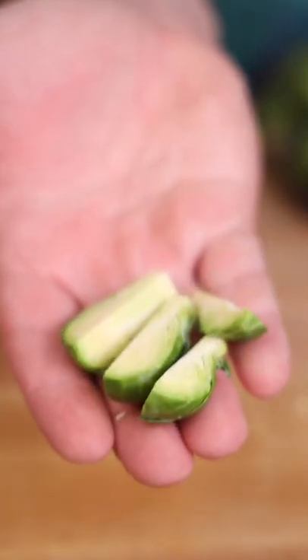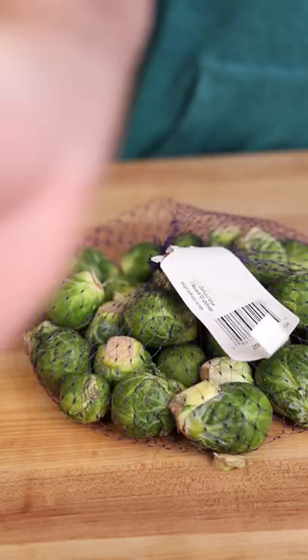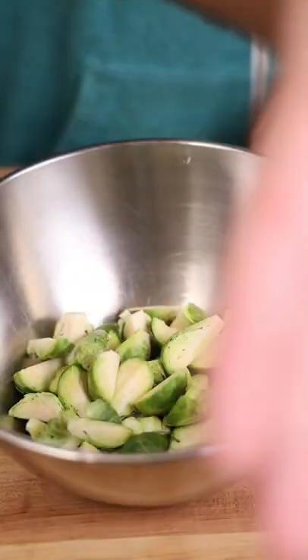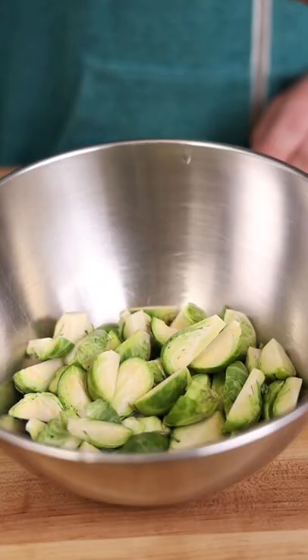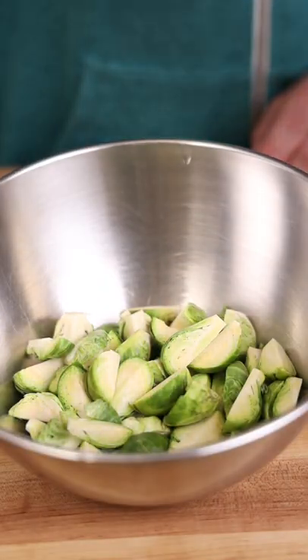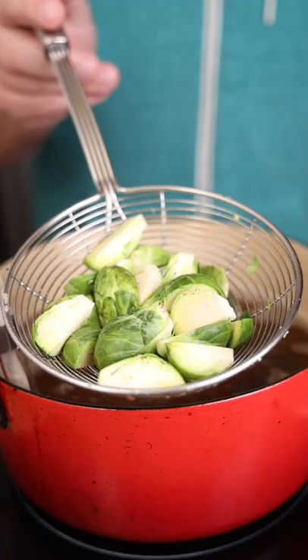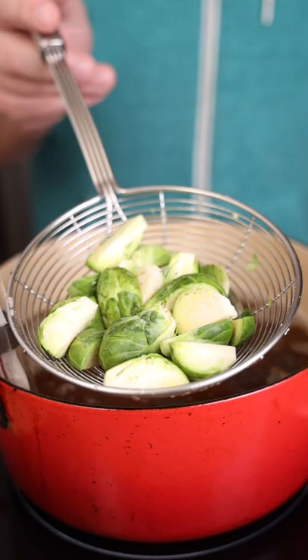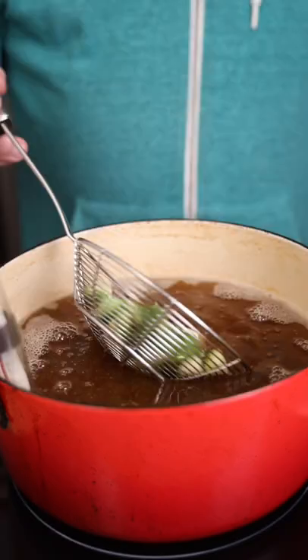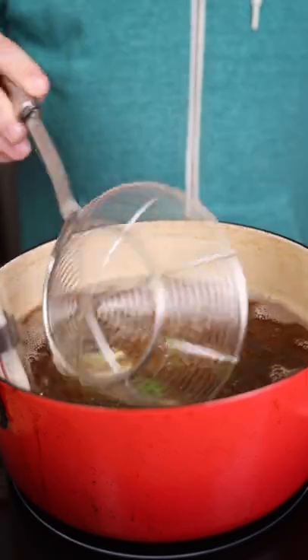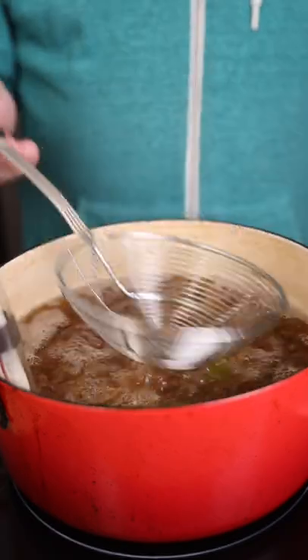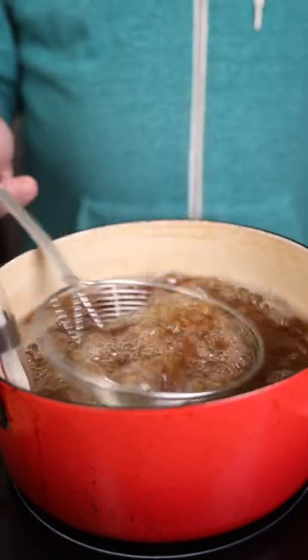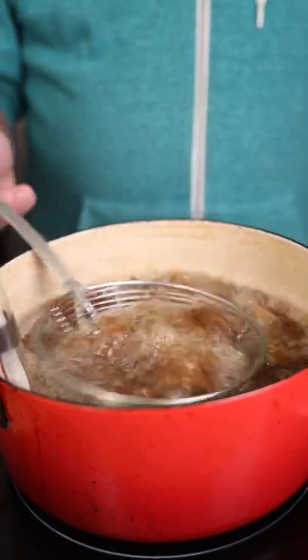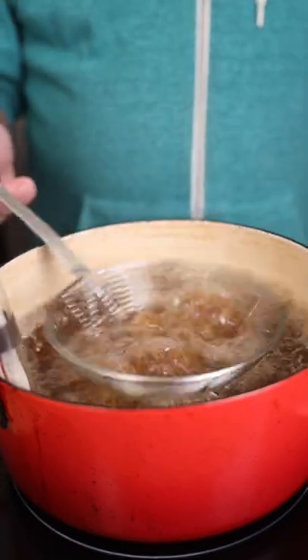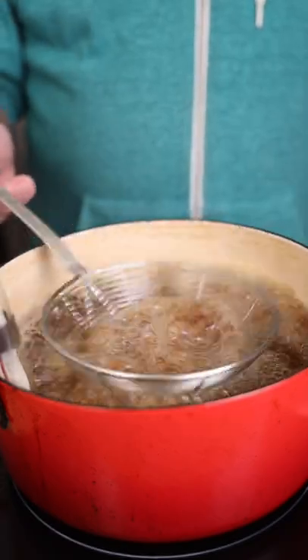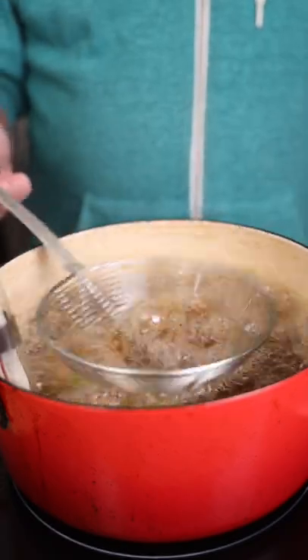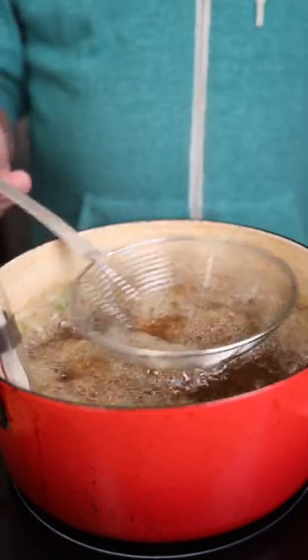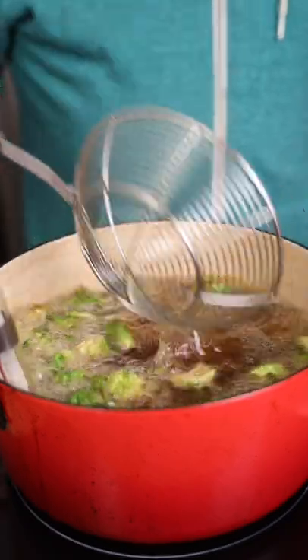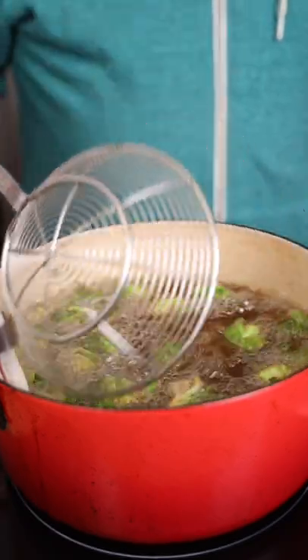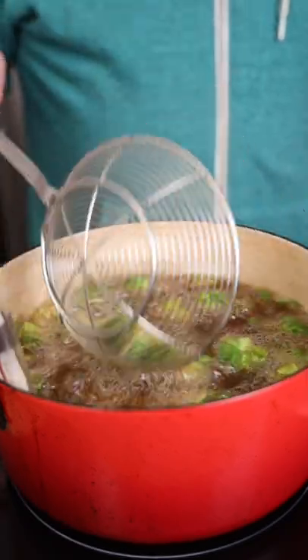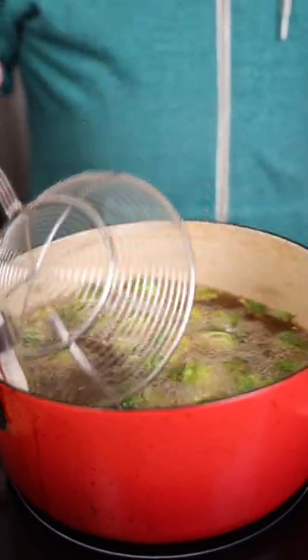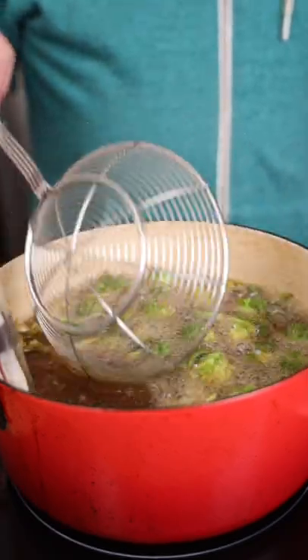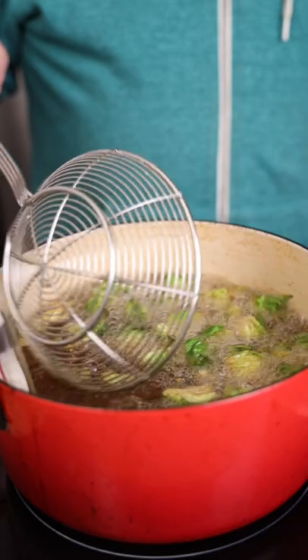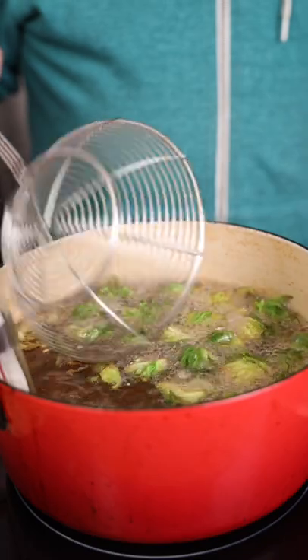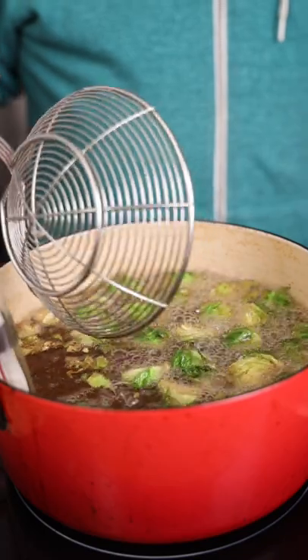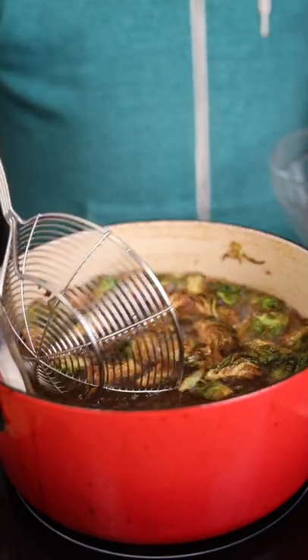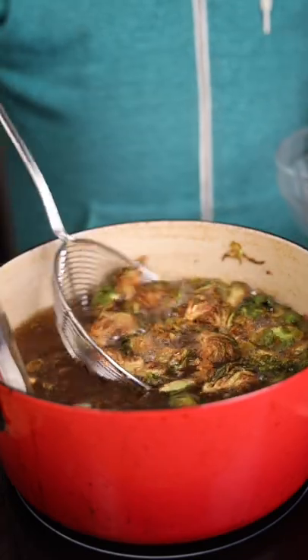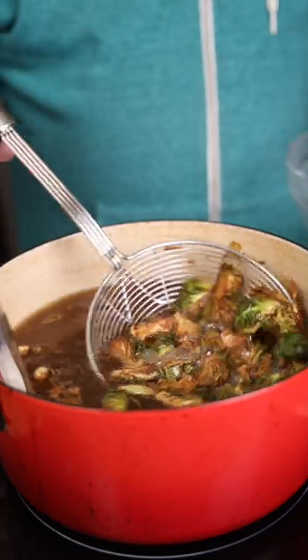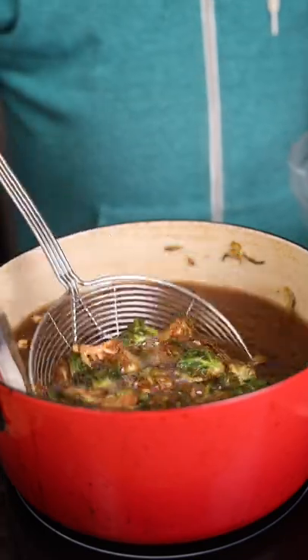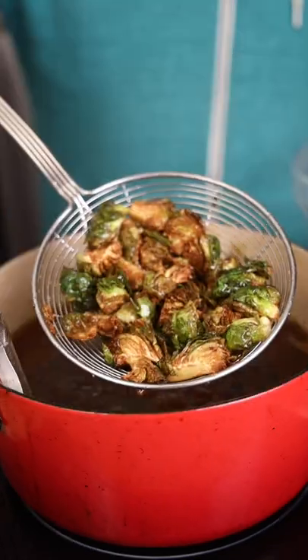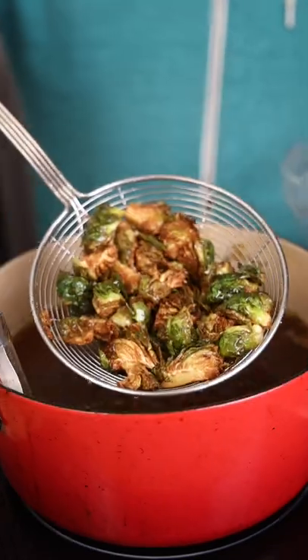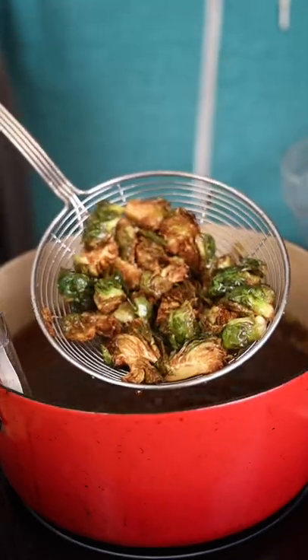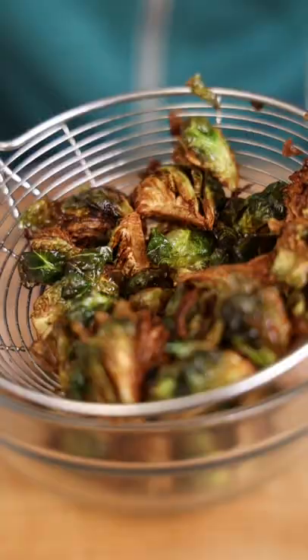Once you've done that with all of your brussels sprouts, you're just going to drop them into some hot fryer oil. Be careful — you don't want this to boil over. Also, sometimes these guys tend to splatter up like a head in a Tarantino film. Cook them till golden brown.